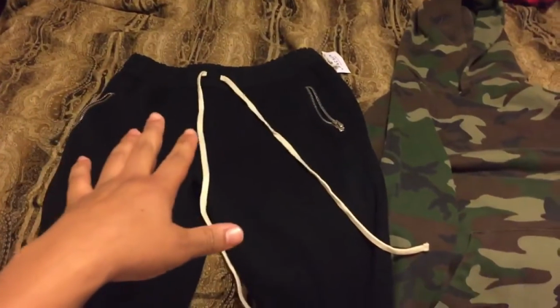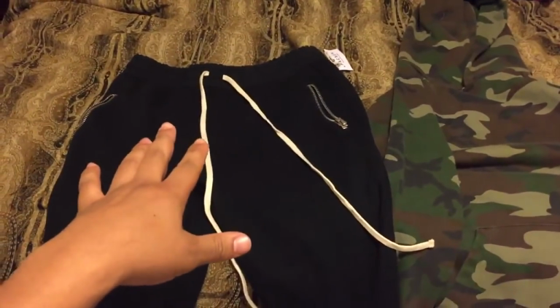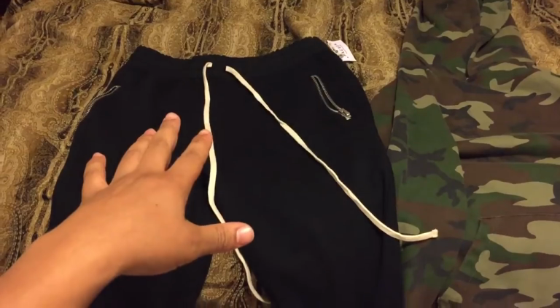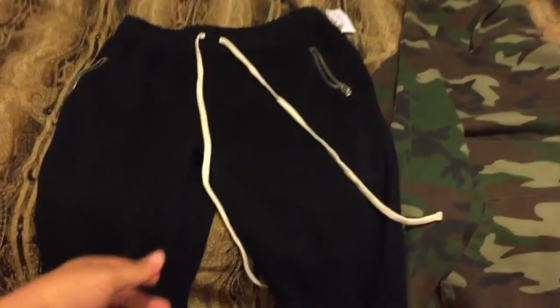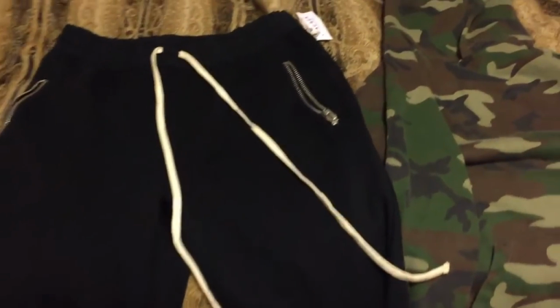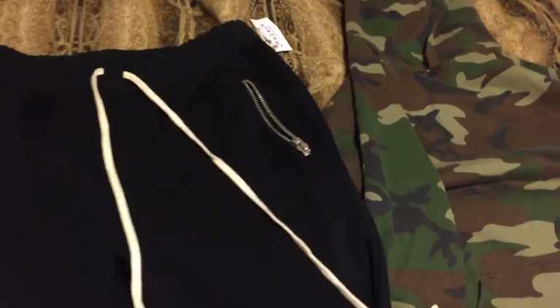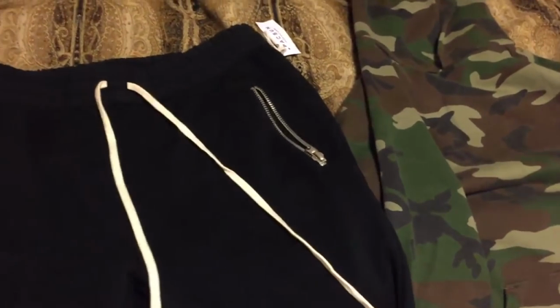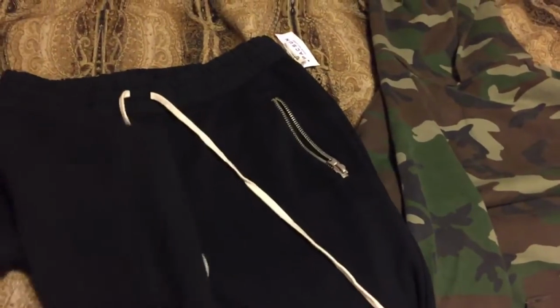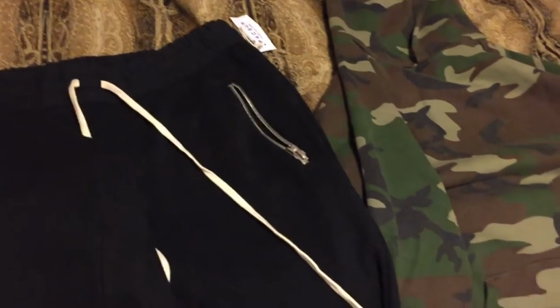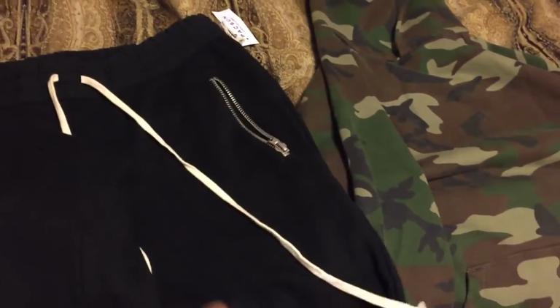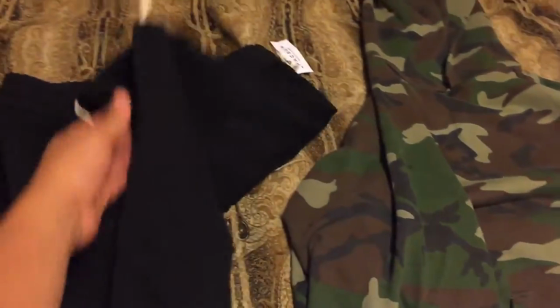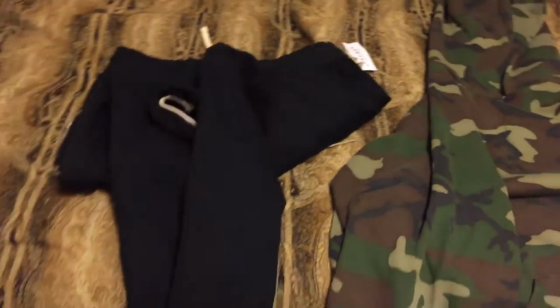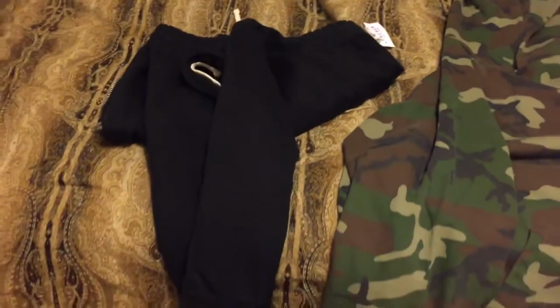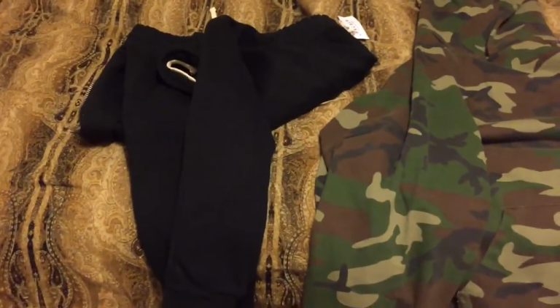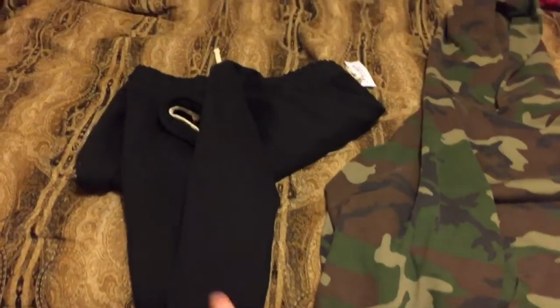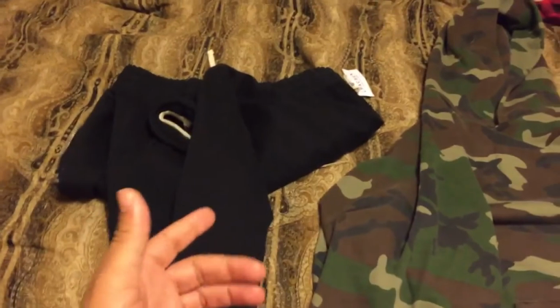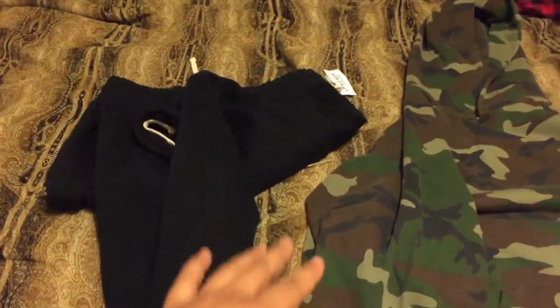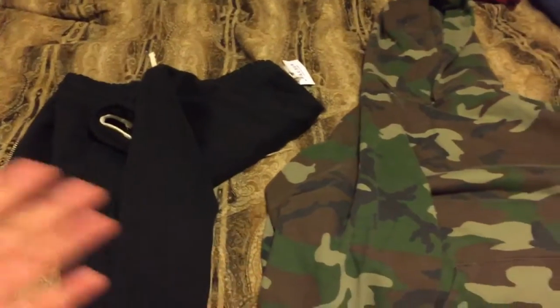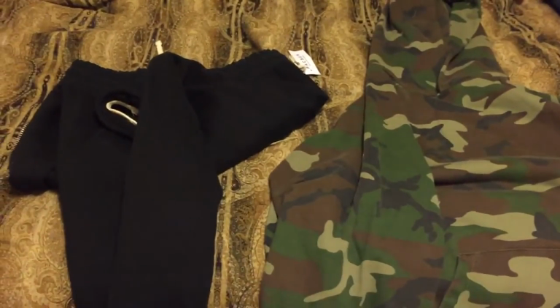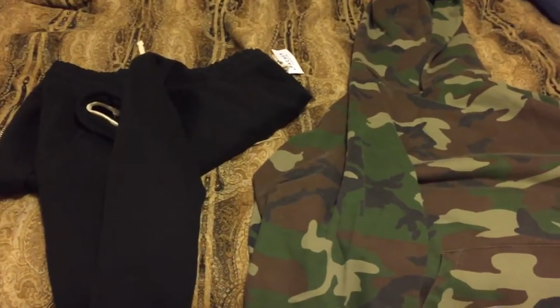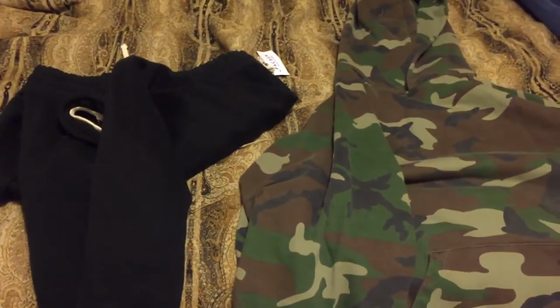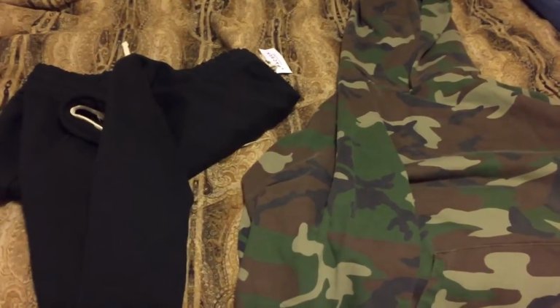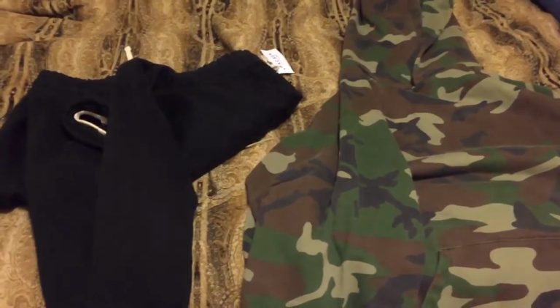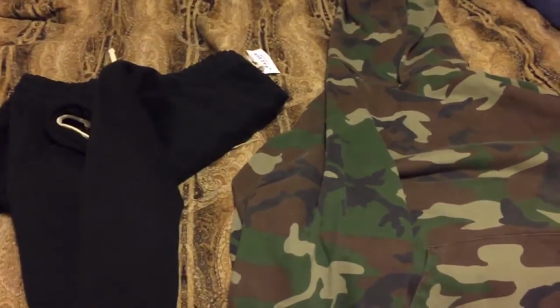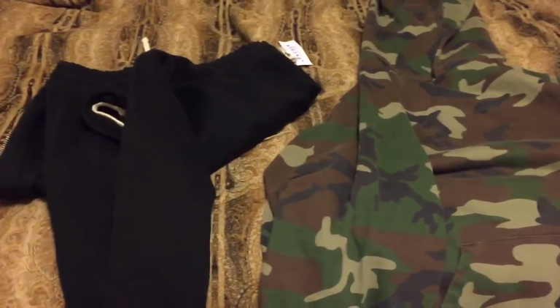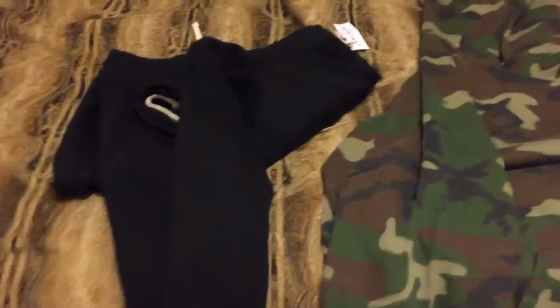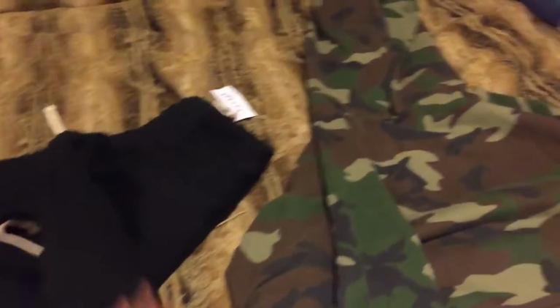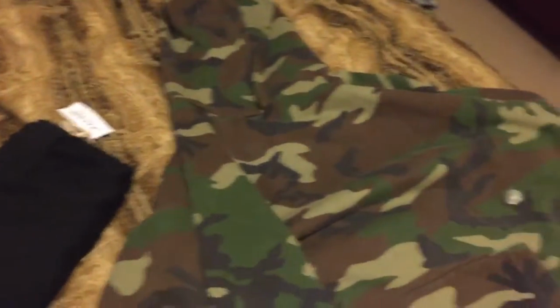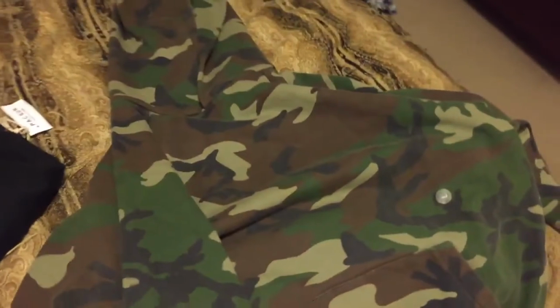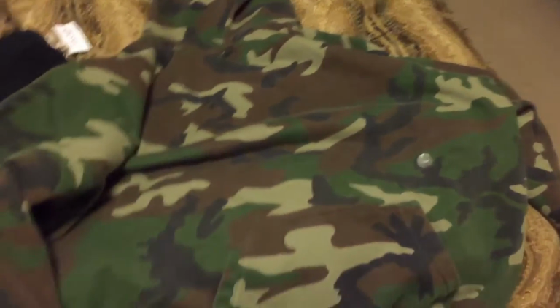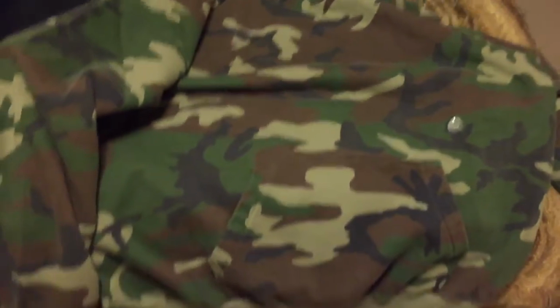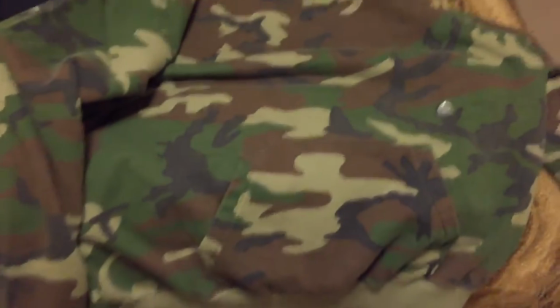Quick review of the black sweats. They also had cargo and some other stuff — they actually had a lot this release. Pretty surprised. And then, of course, the camo hoodie.